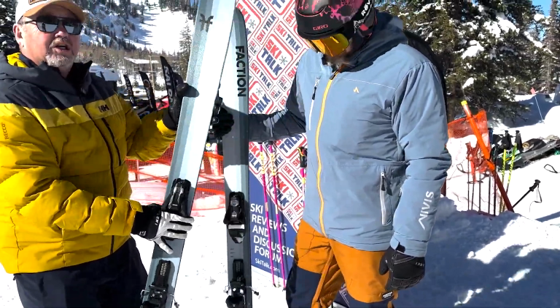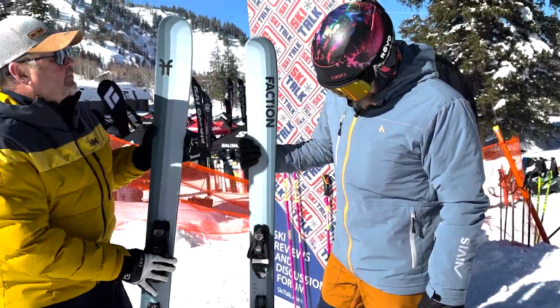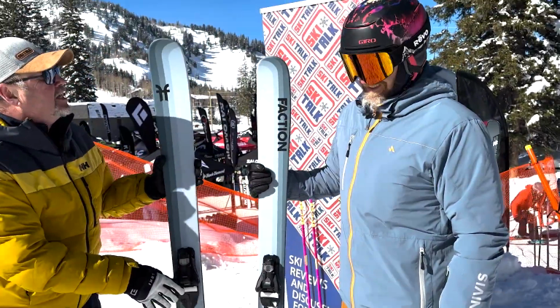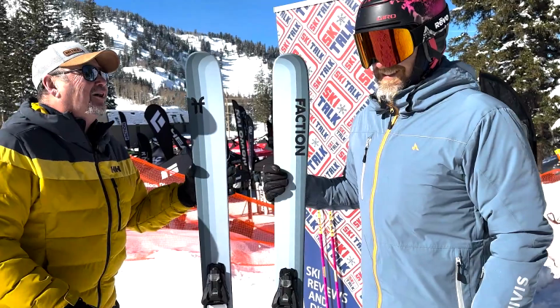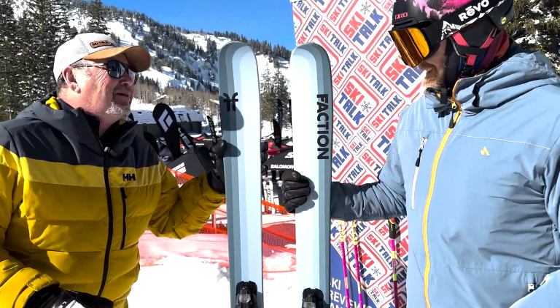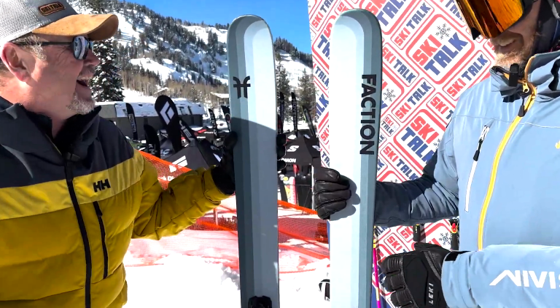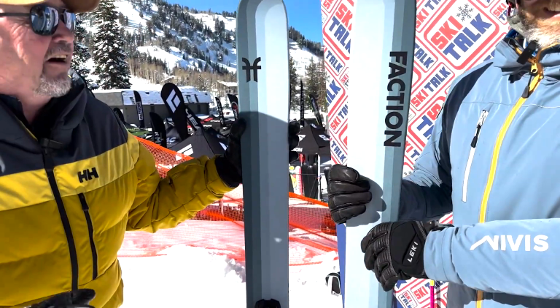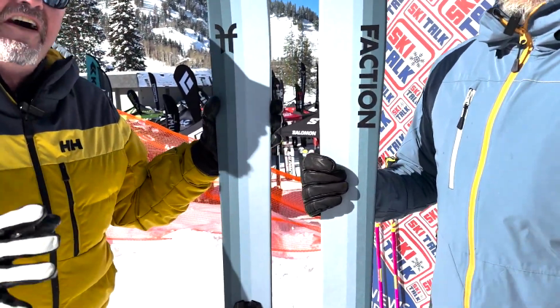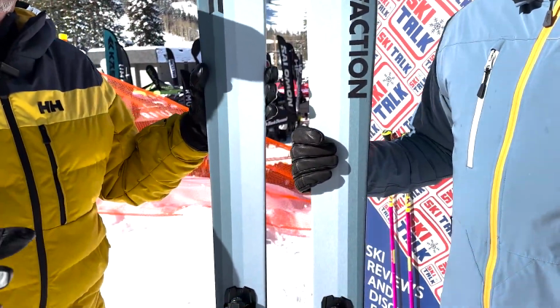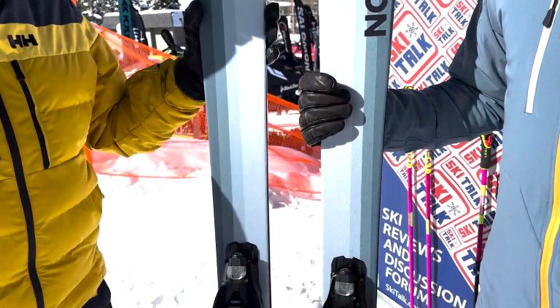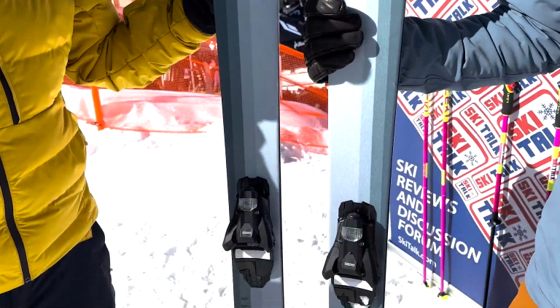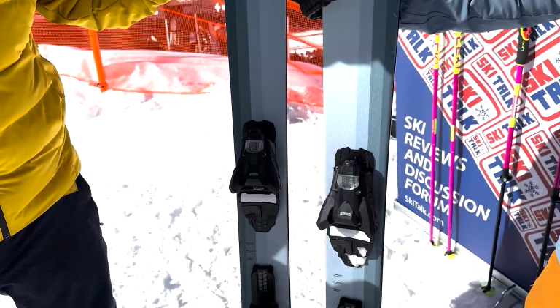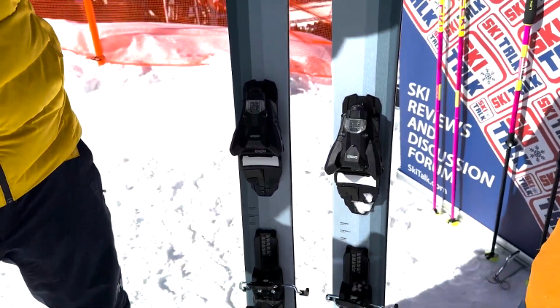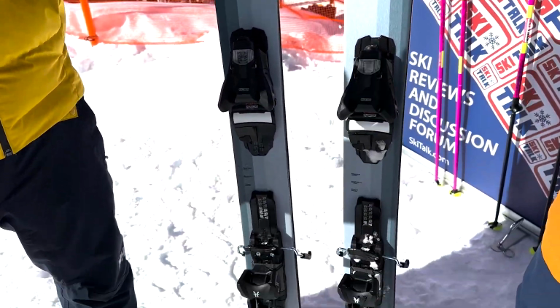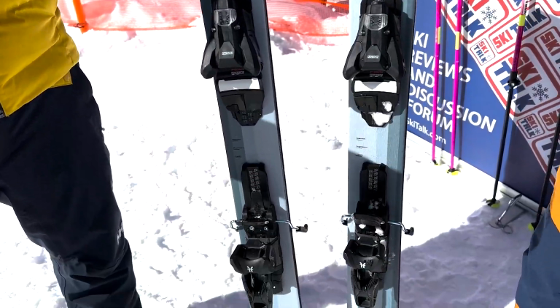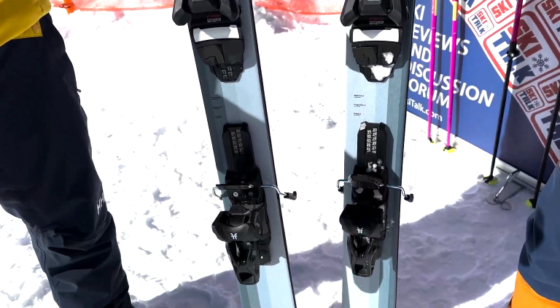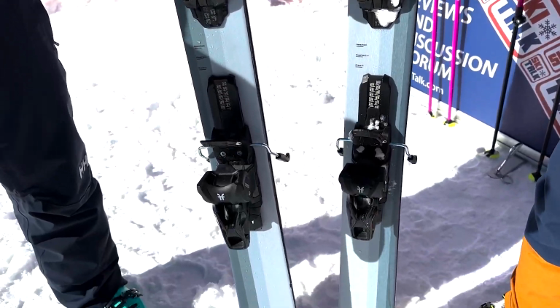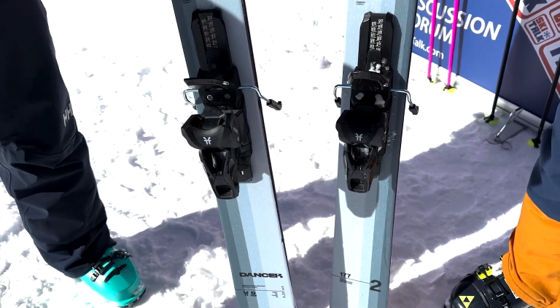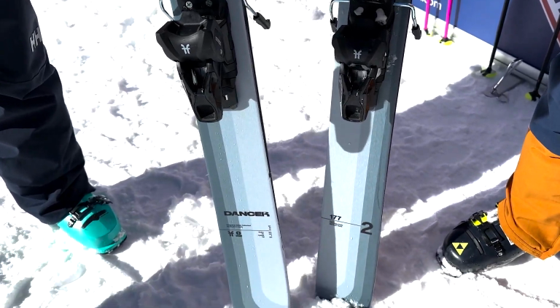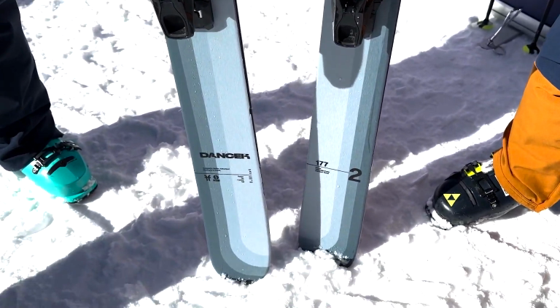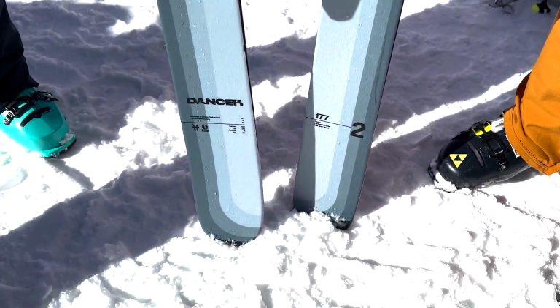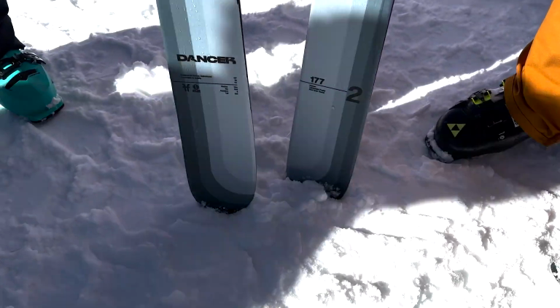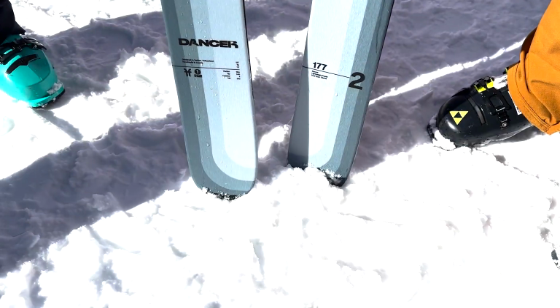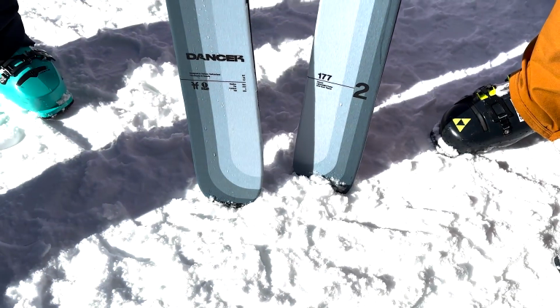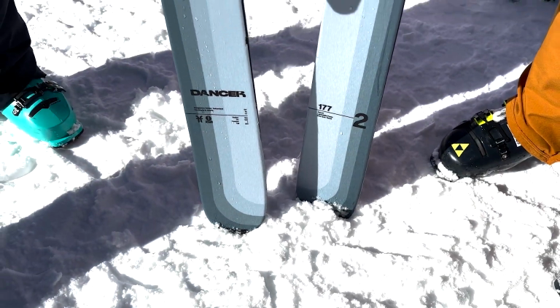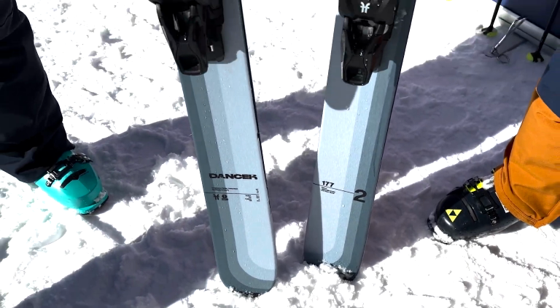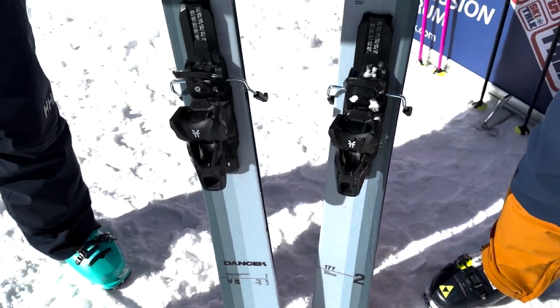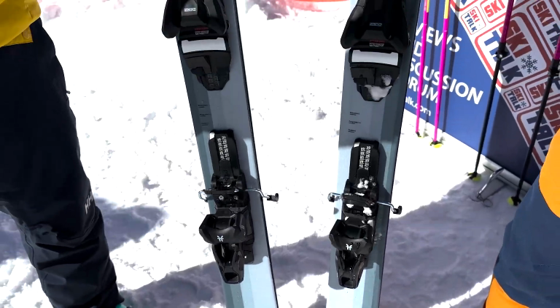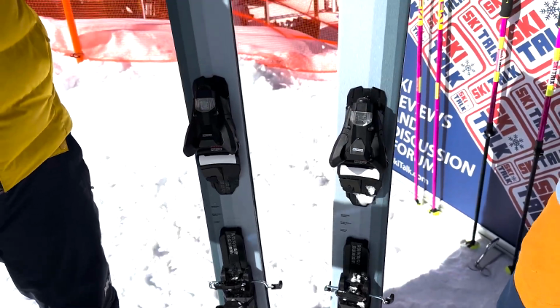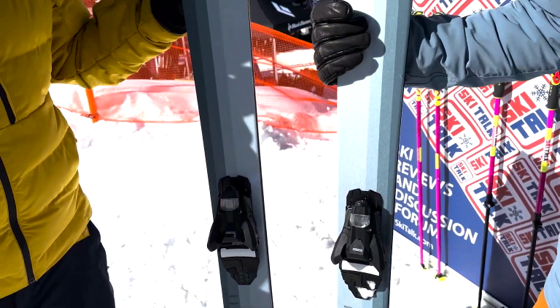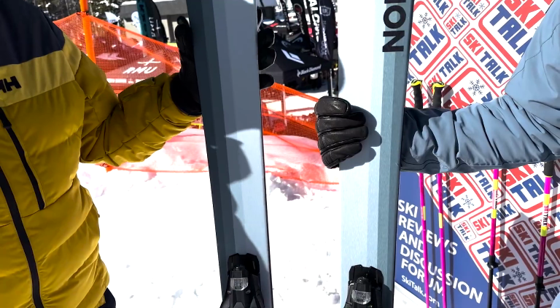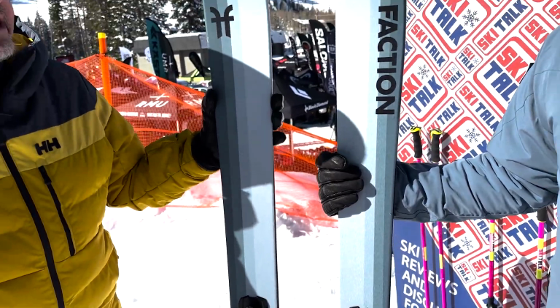Oh look at that! So we've got a fun ski here from Faction. The Dancer collection here is a new series that came out last year. Again, a ton of versatility in this ski.